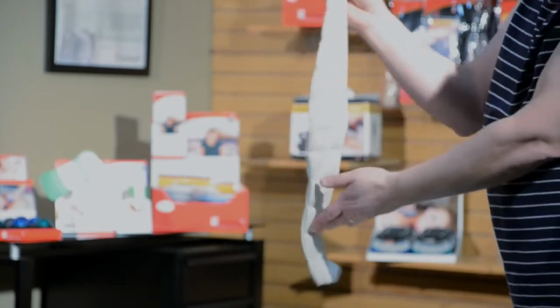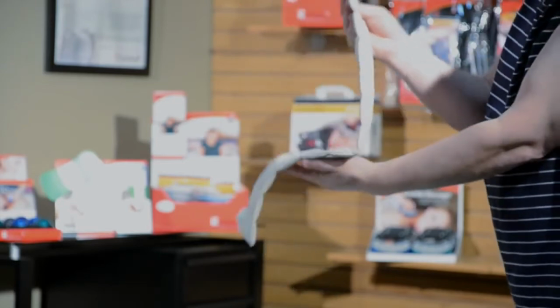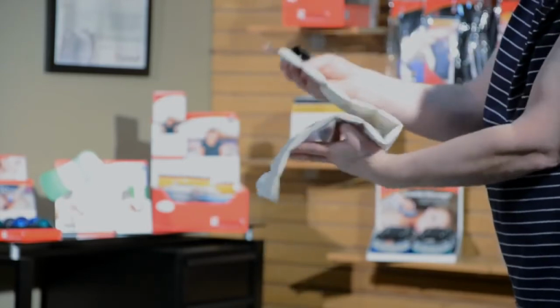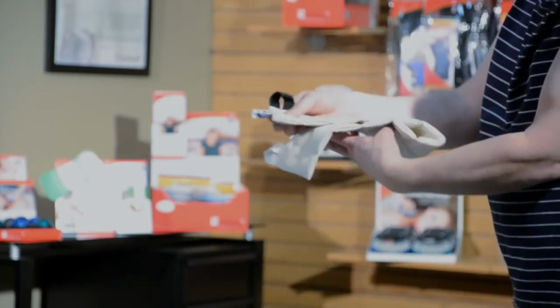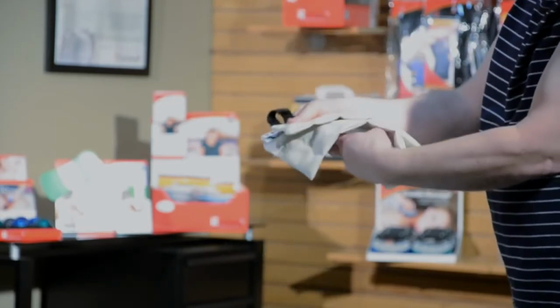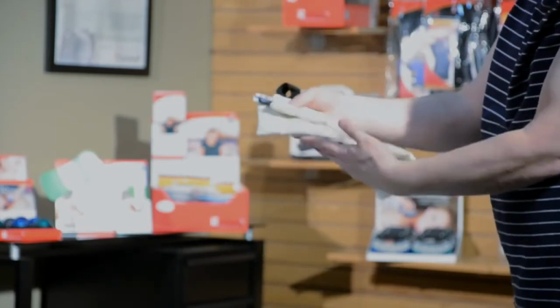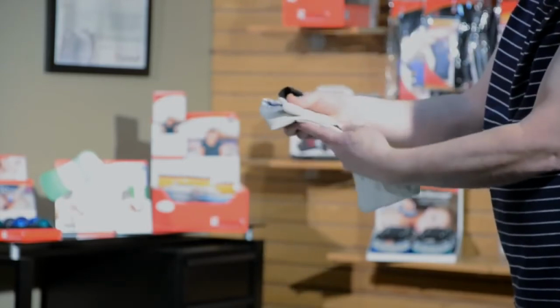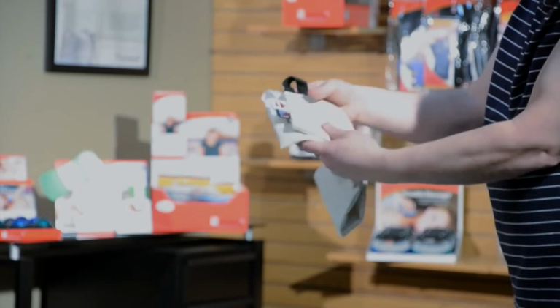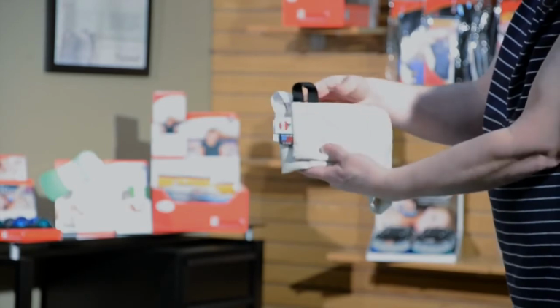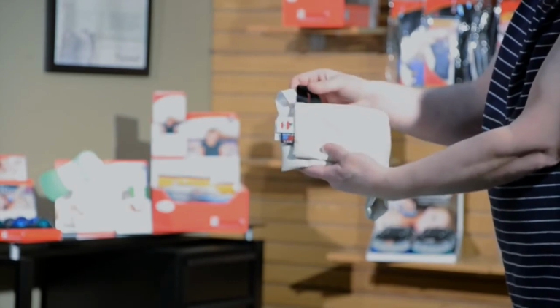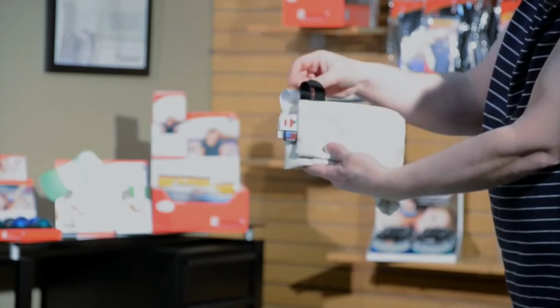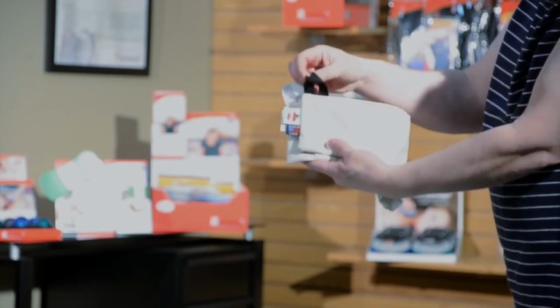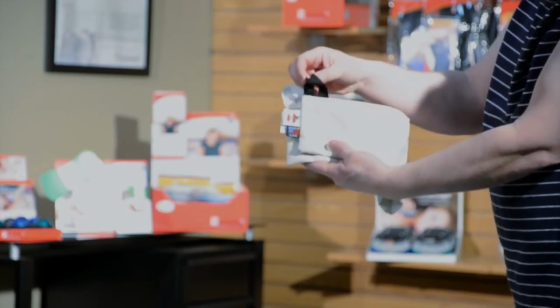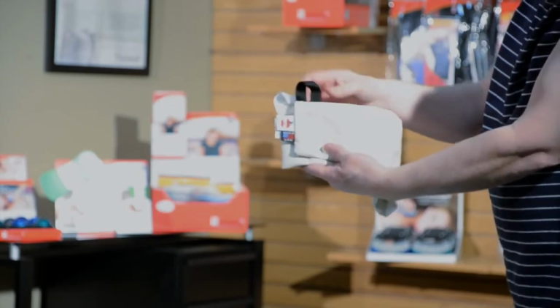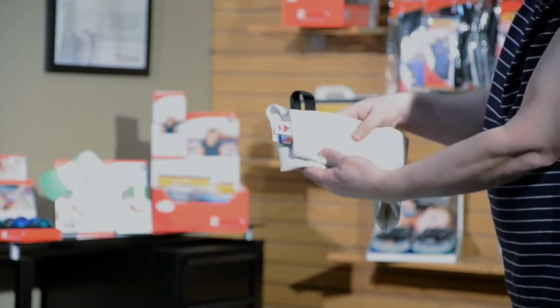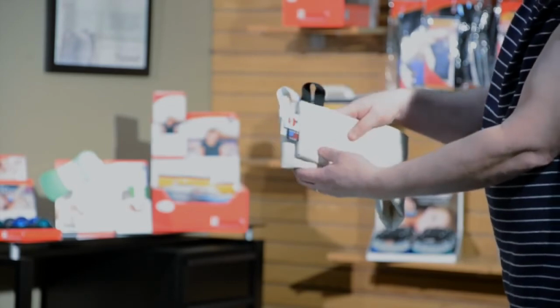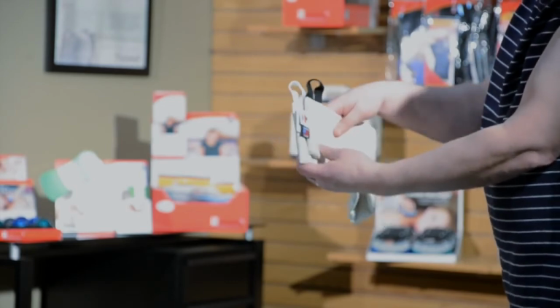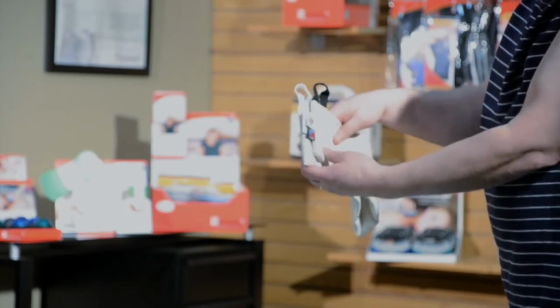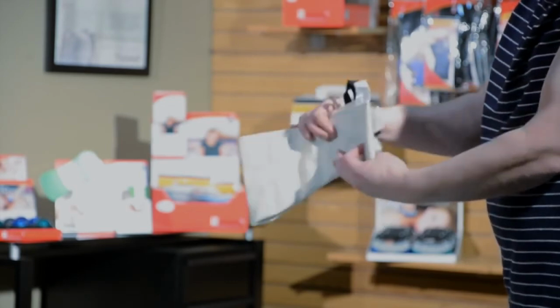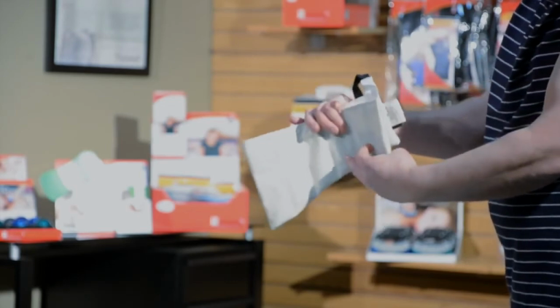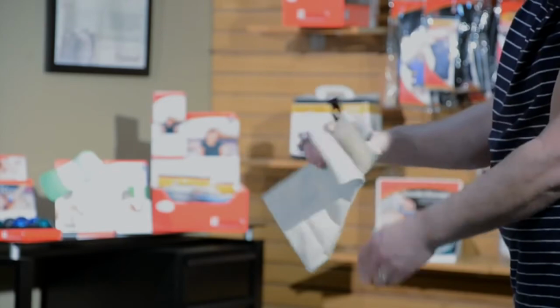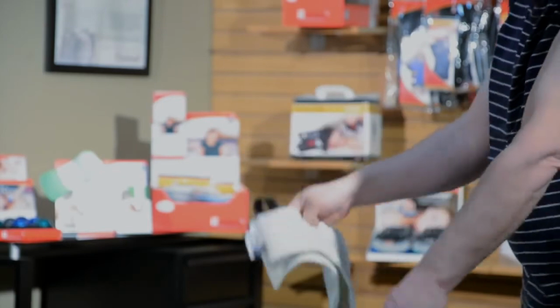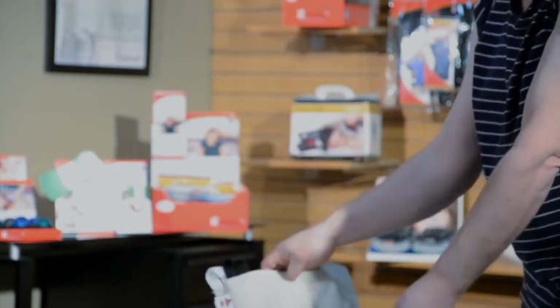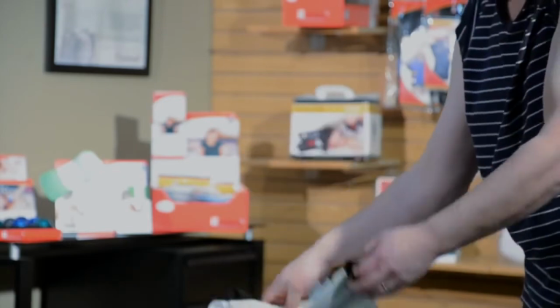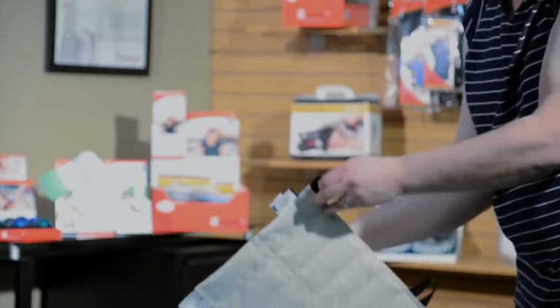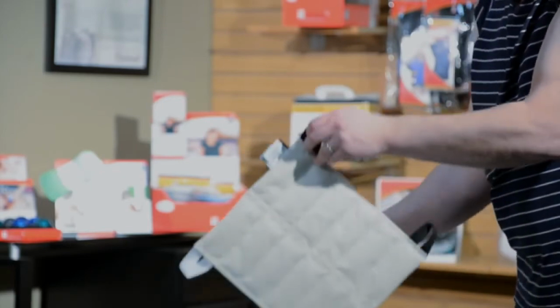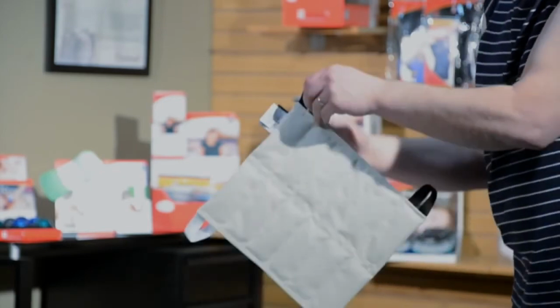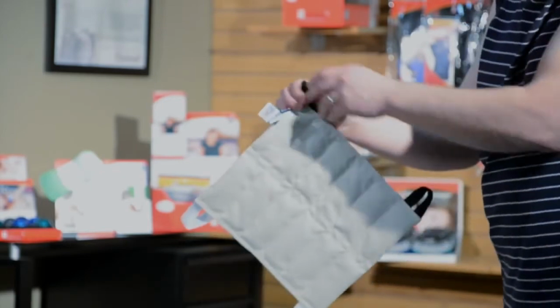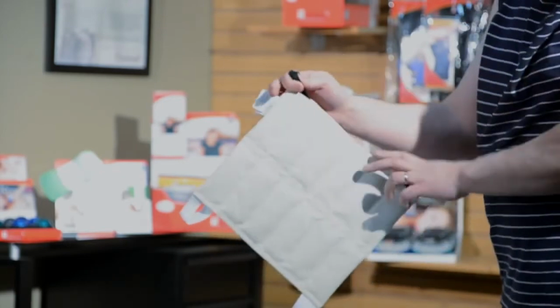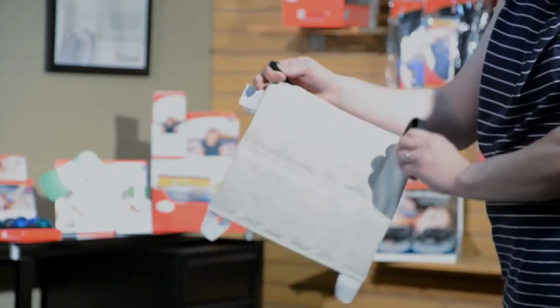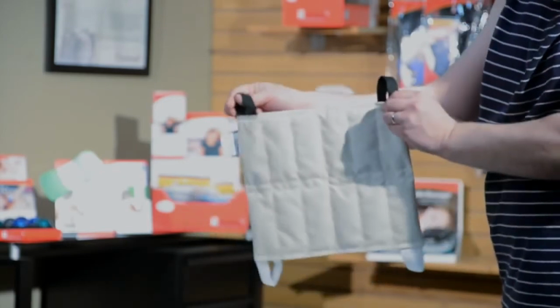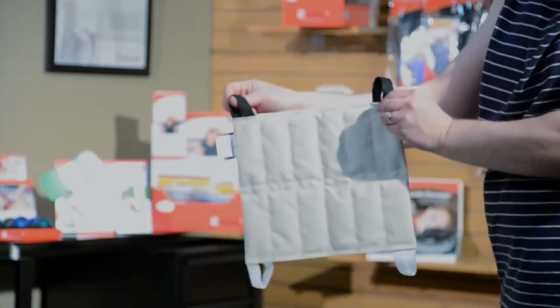ThermalCore packs include tabs to allow professionals to easily handle the hot packs. These color-coded tabs also provide a convenient visual indicator for pack rotation, ensuring that packs are fully heated prior to use.